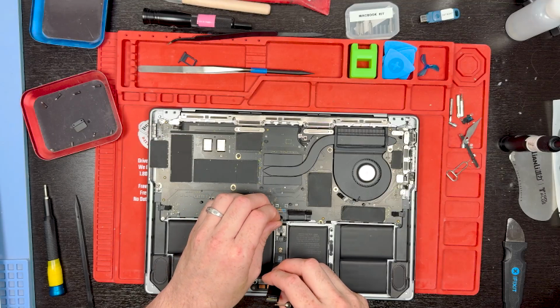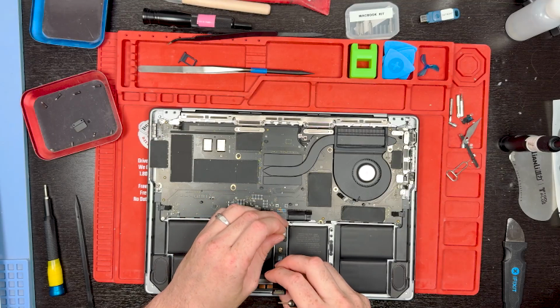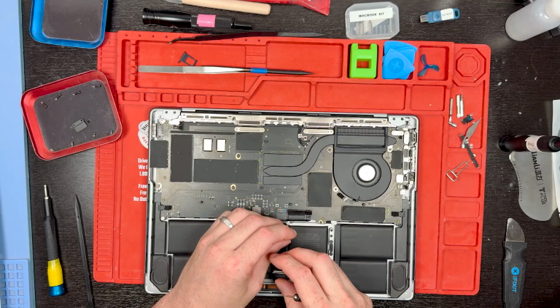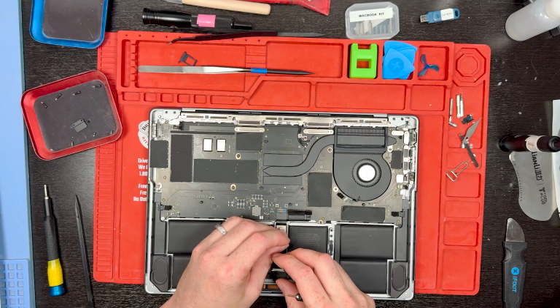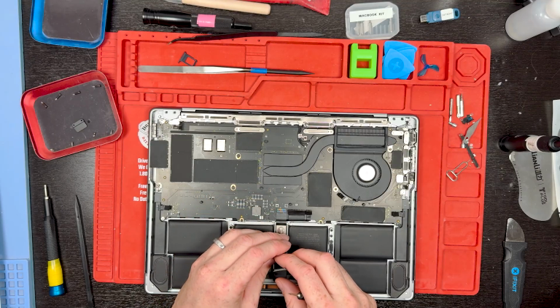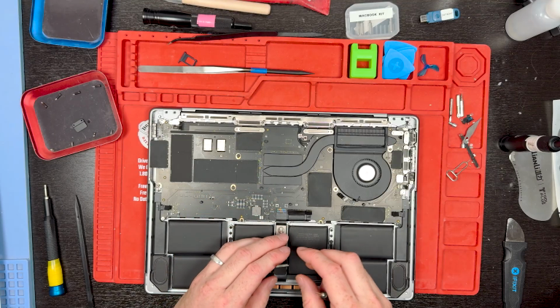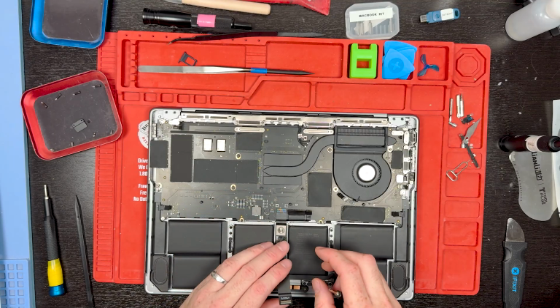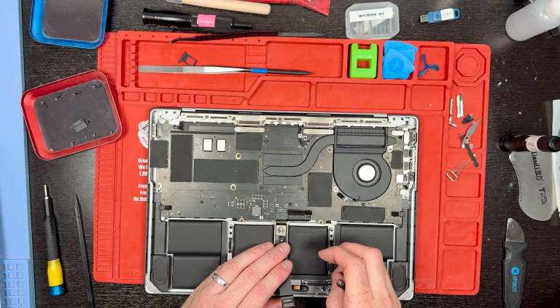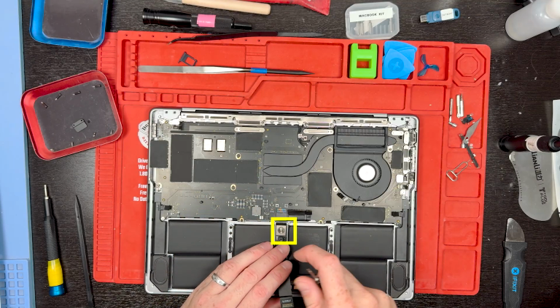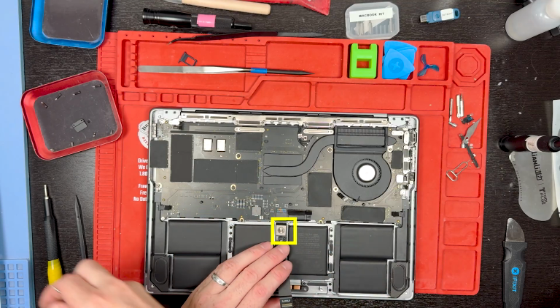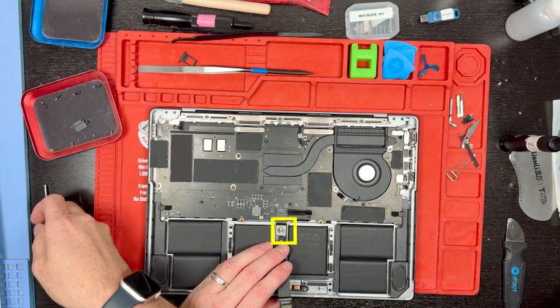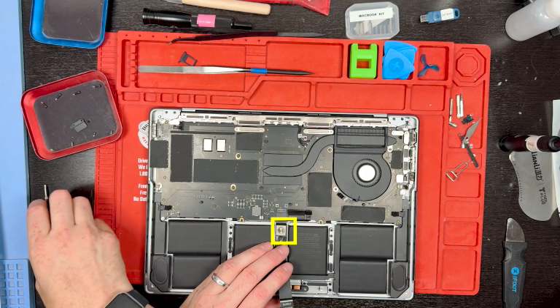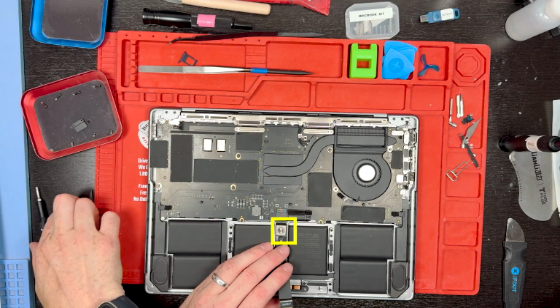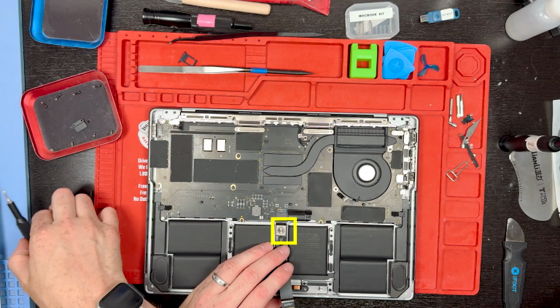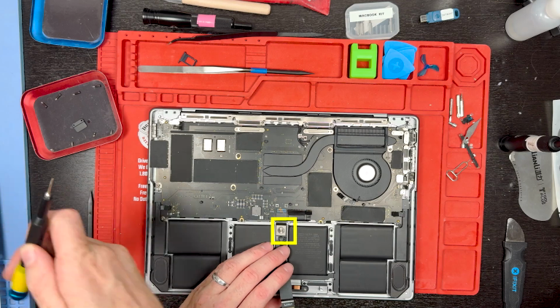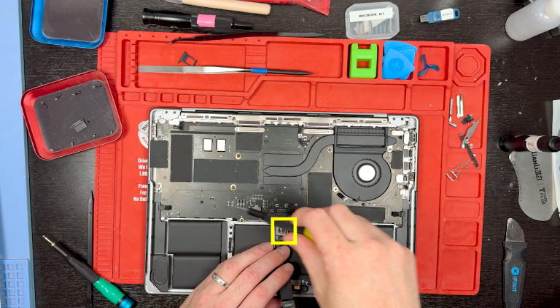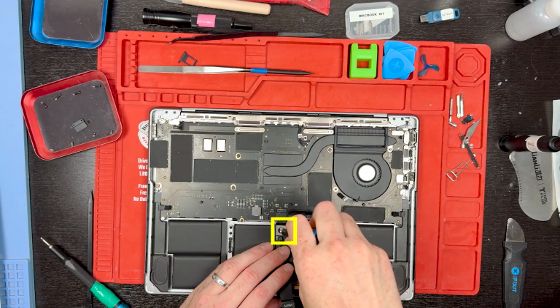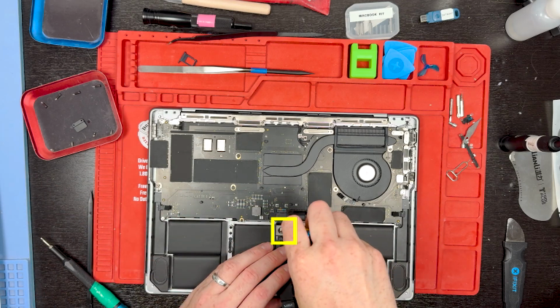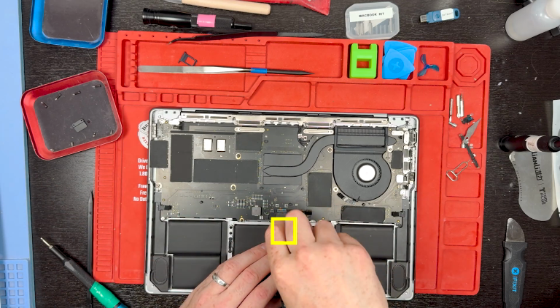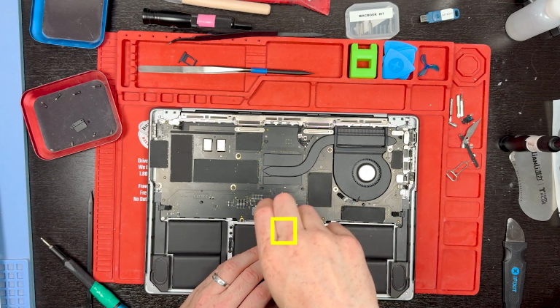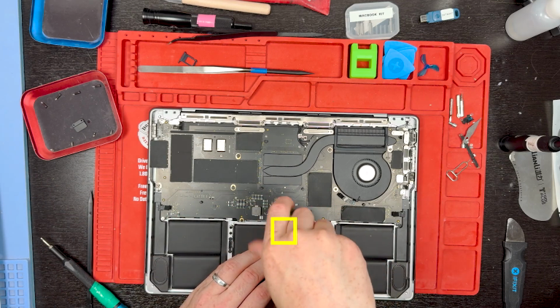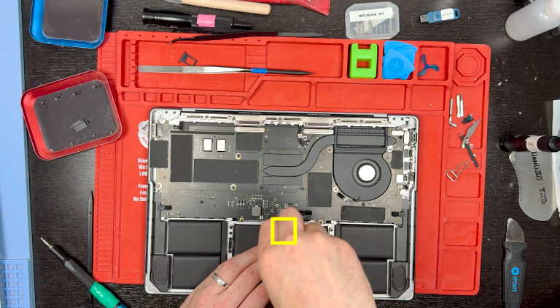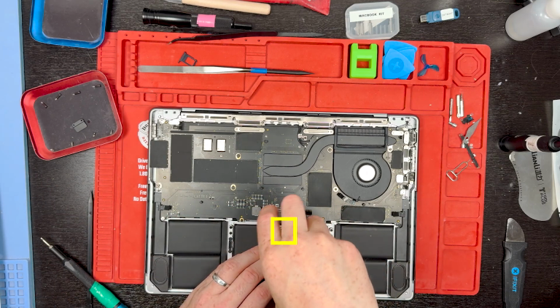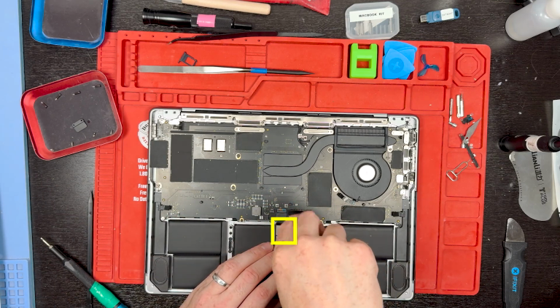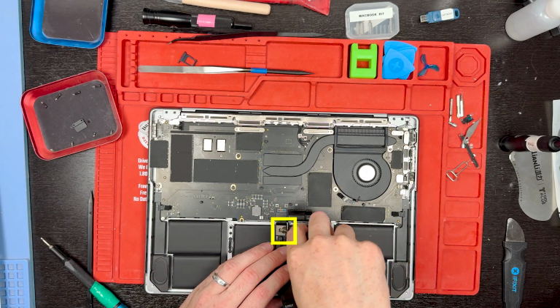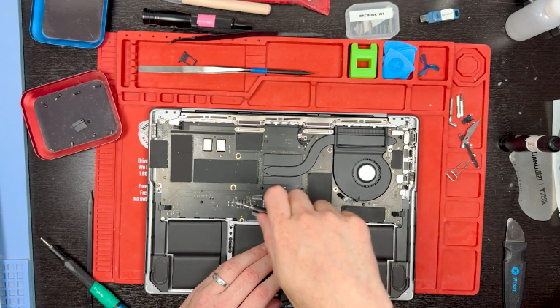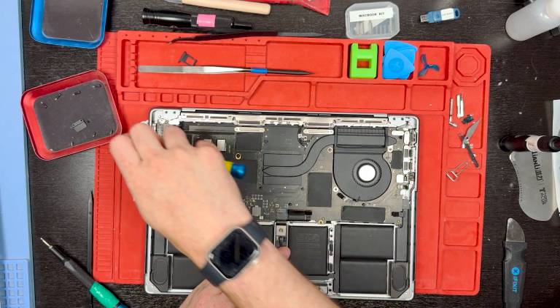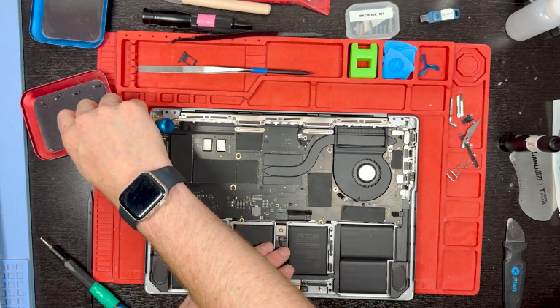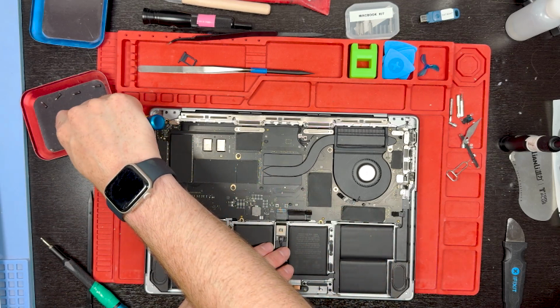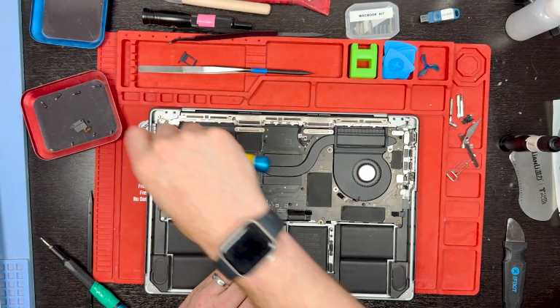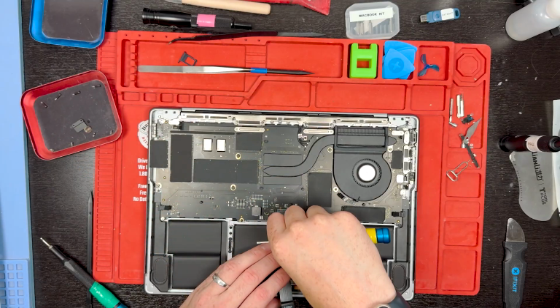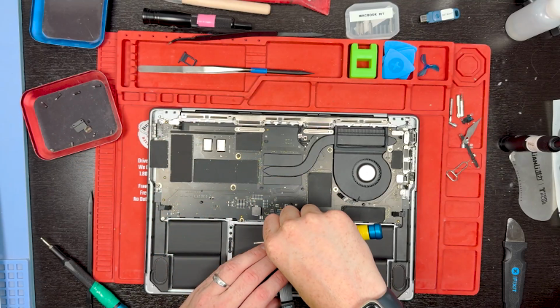Pull off the little battery connector, then grab your T5 screwdriver and remove this screw right here to remove the battery connection completely.